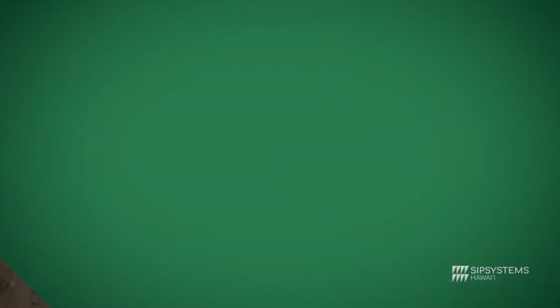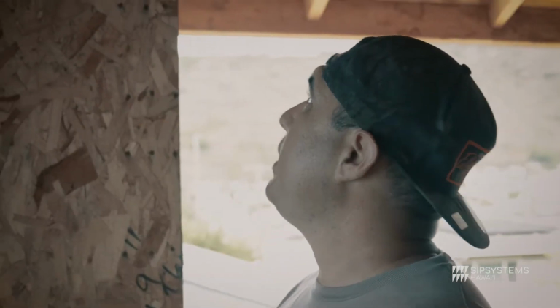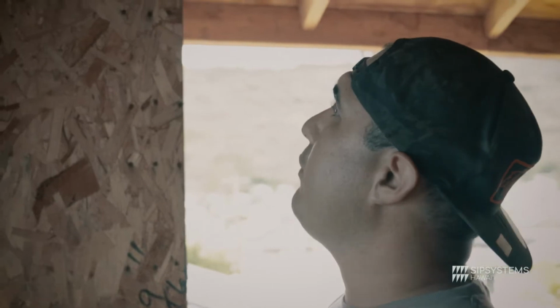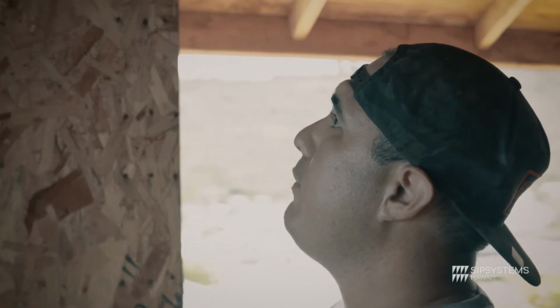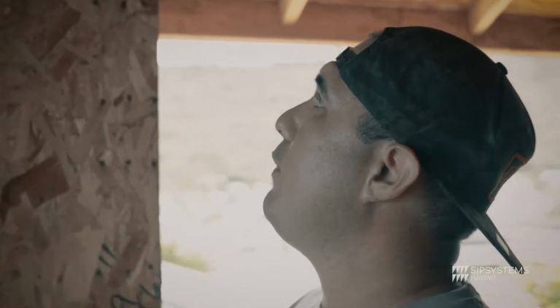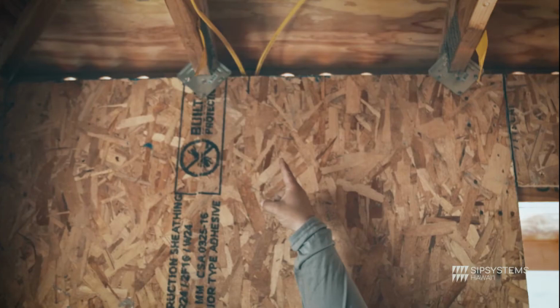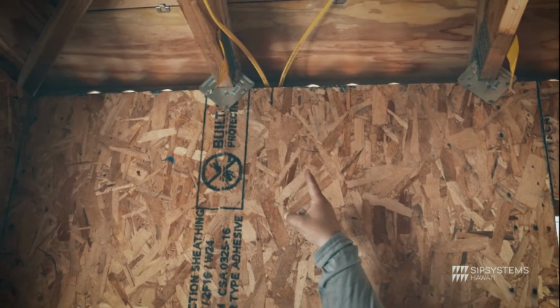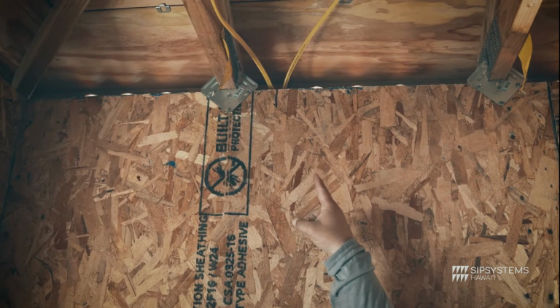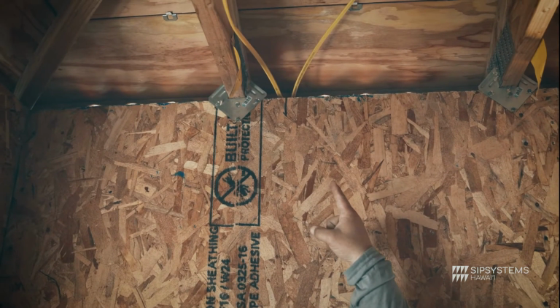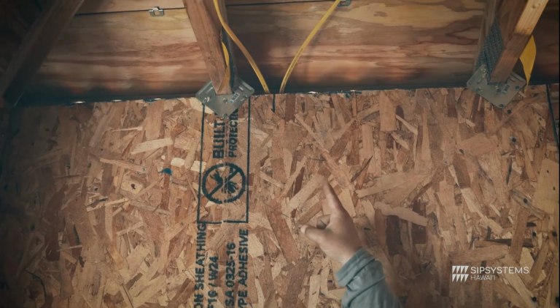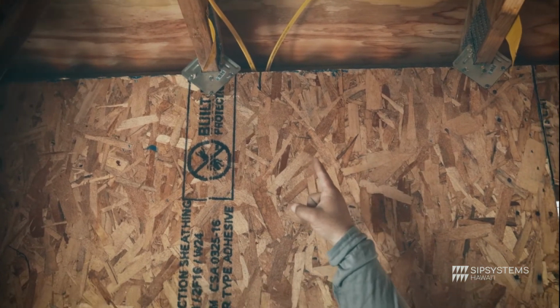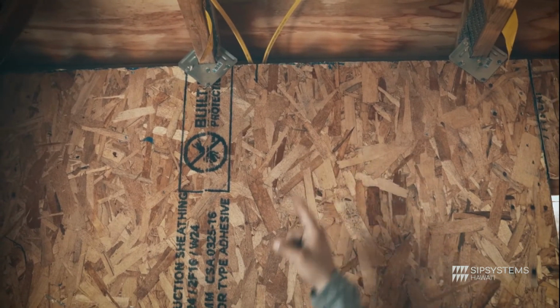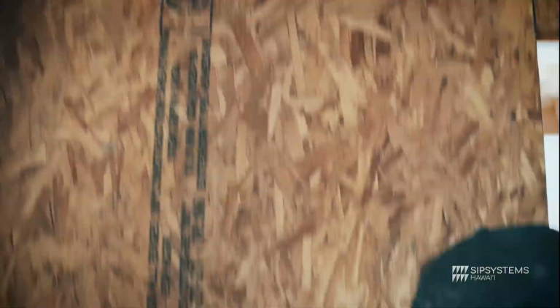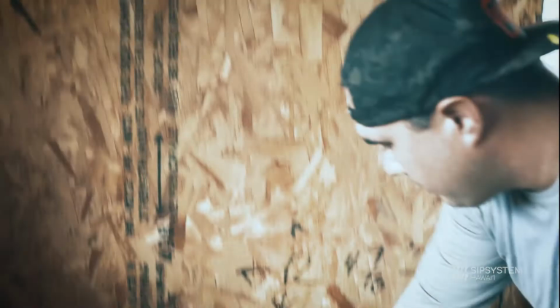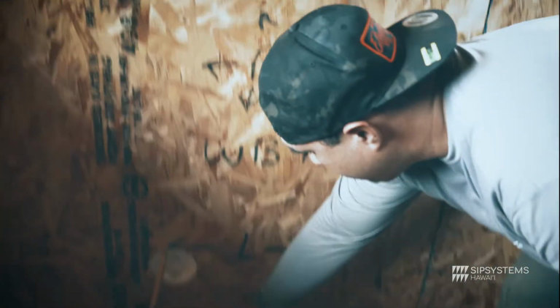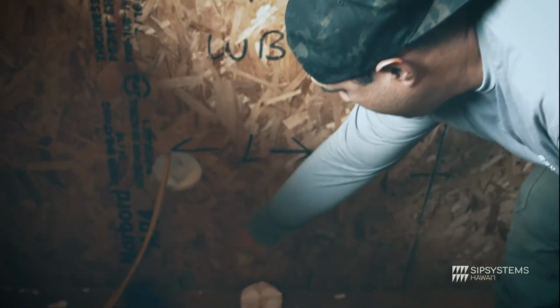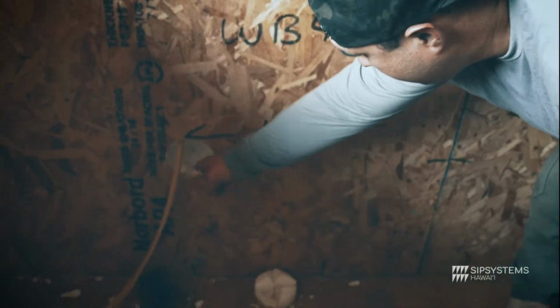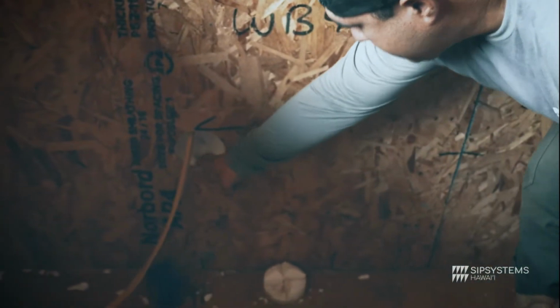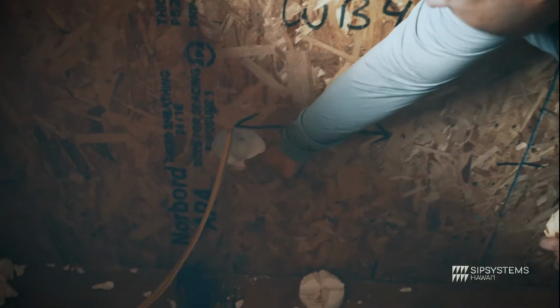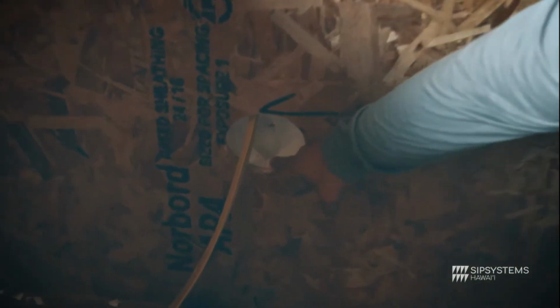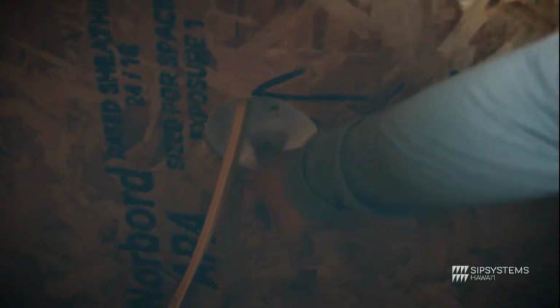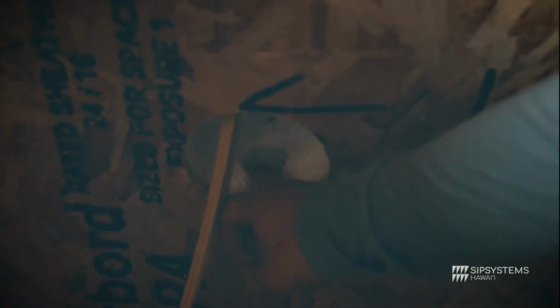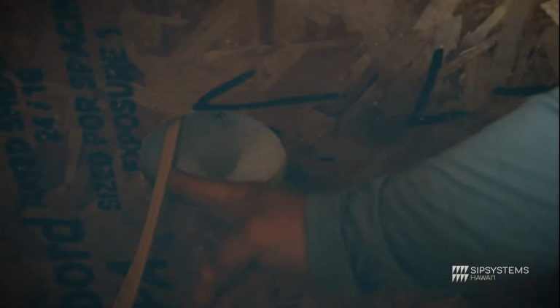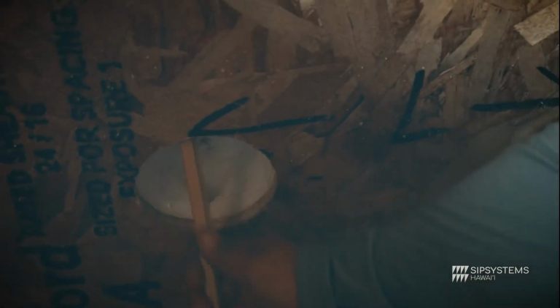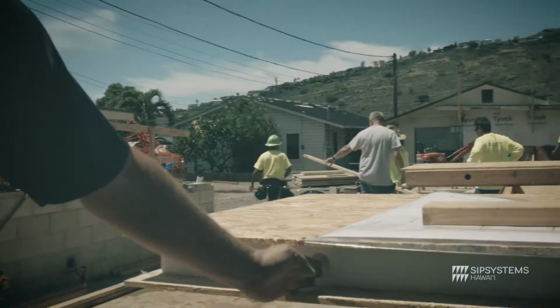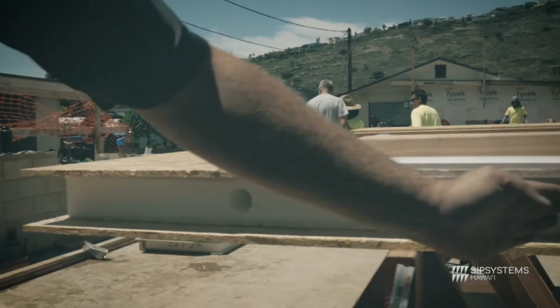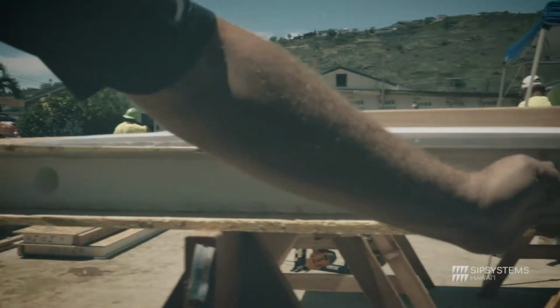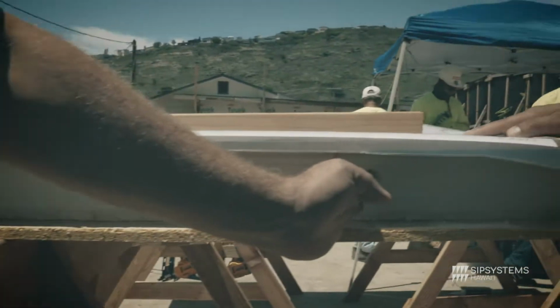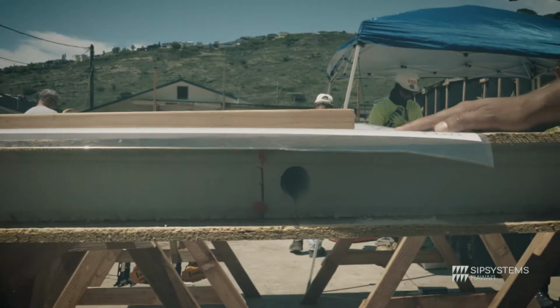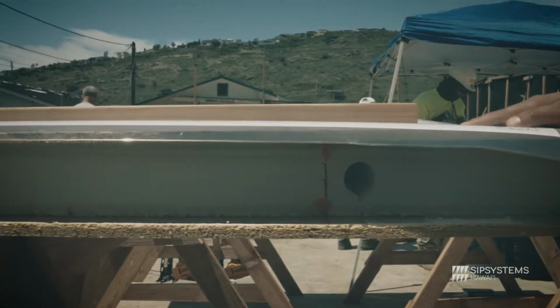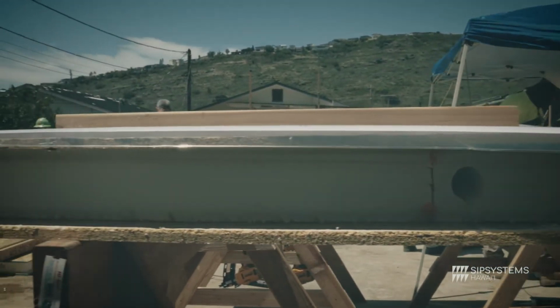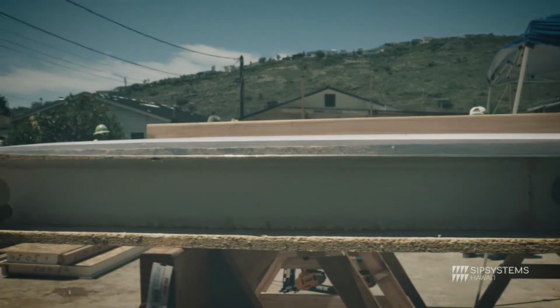Basically every four to five feet we have a chase coming down. You can see by the sharpie marker right there — it's marked on the top and also on the bottom. If you look inside, it's already bored out from the factory, so you can see those and it's pretty easy to pull.